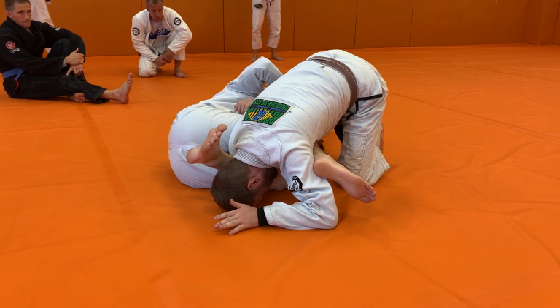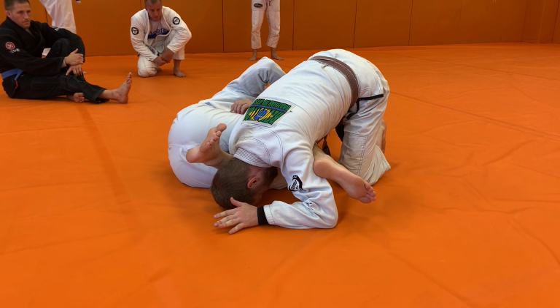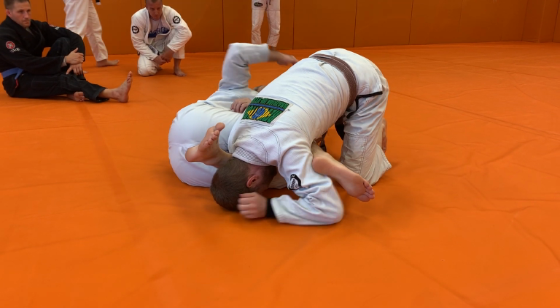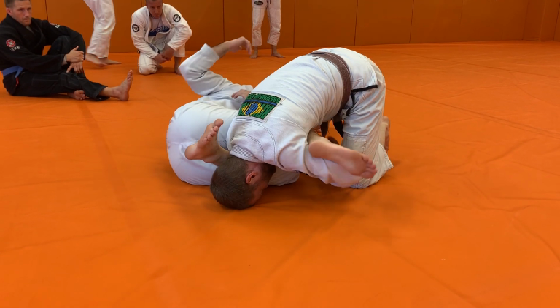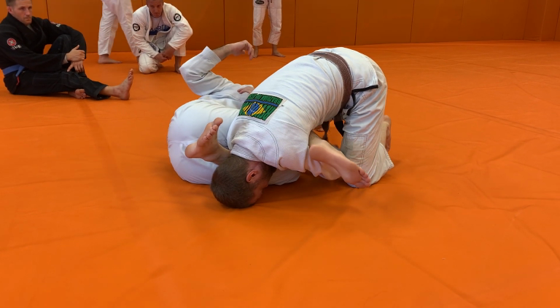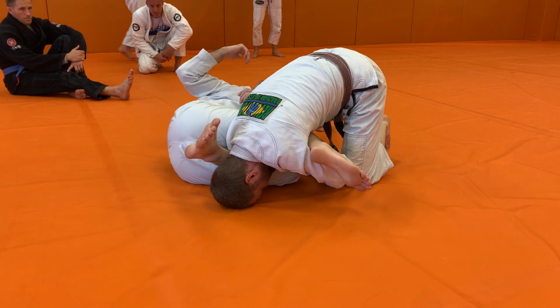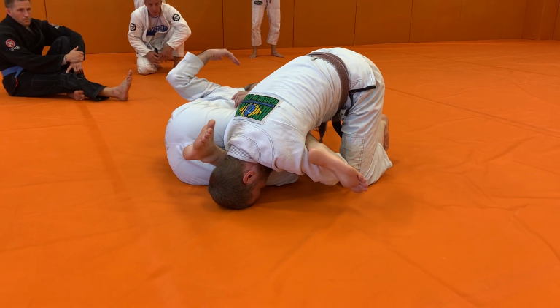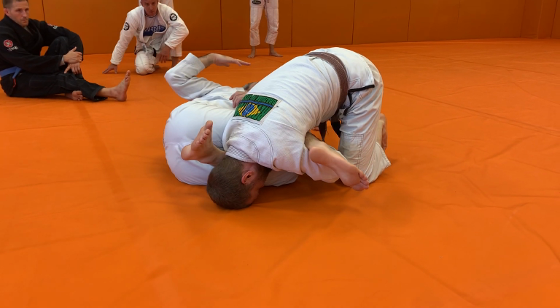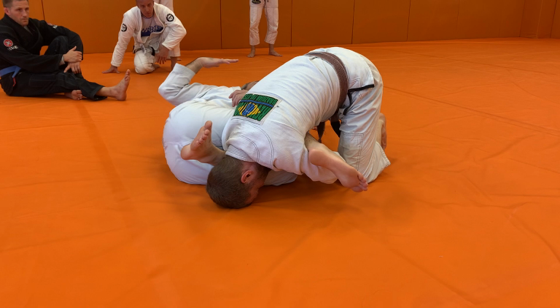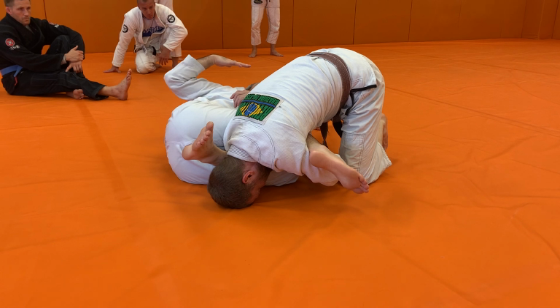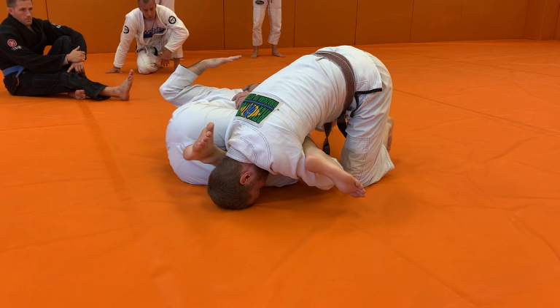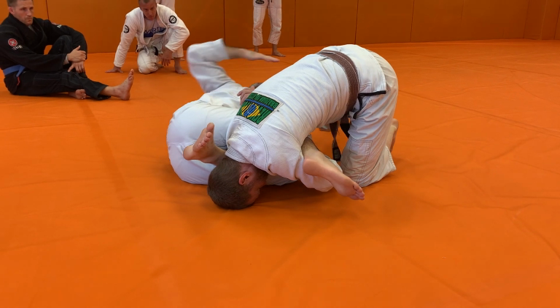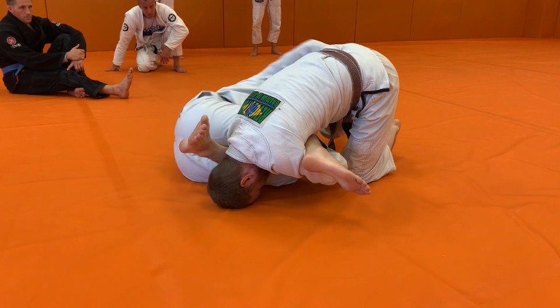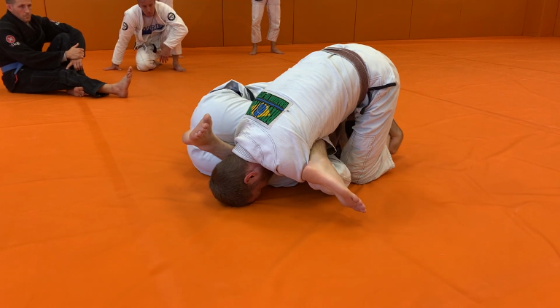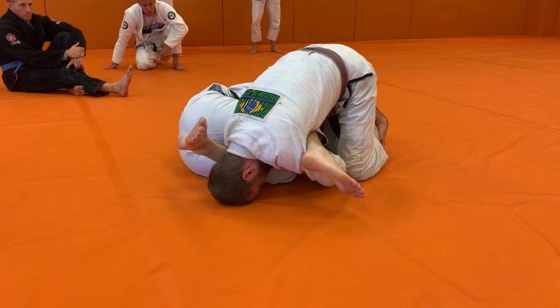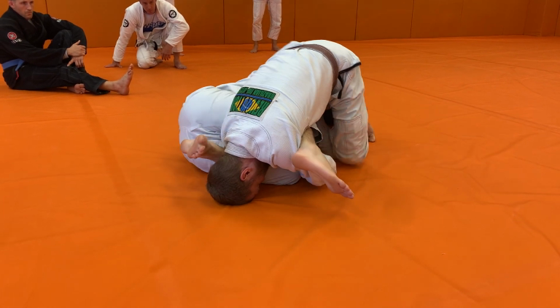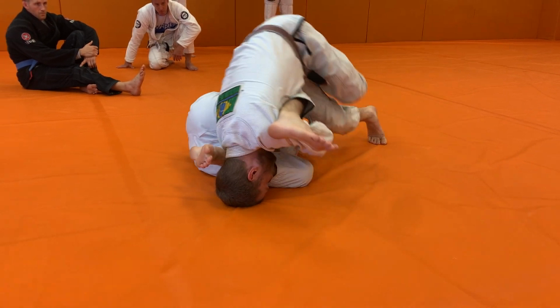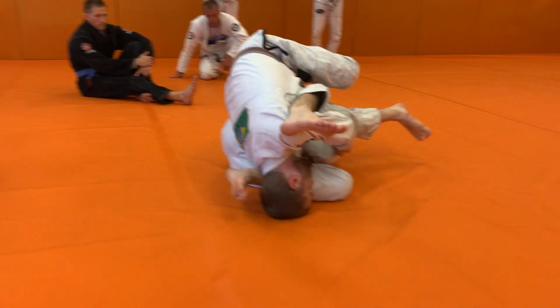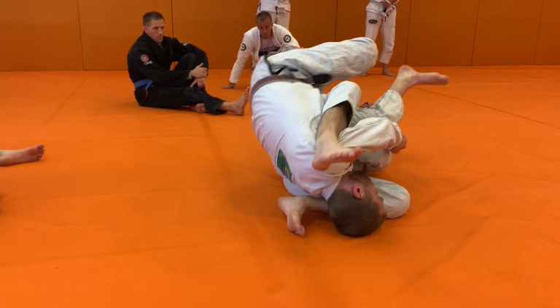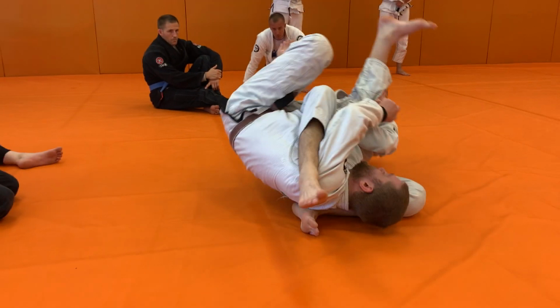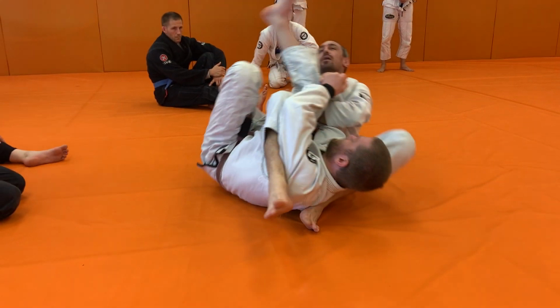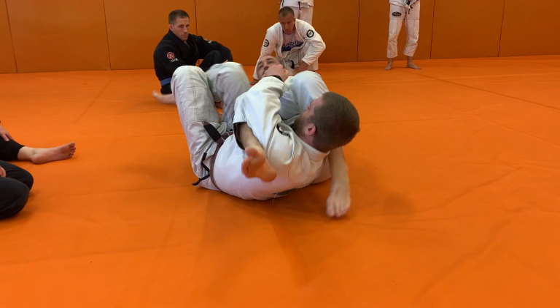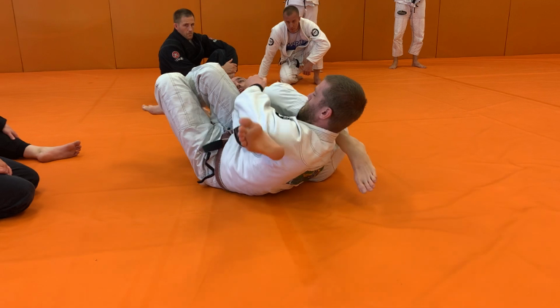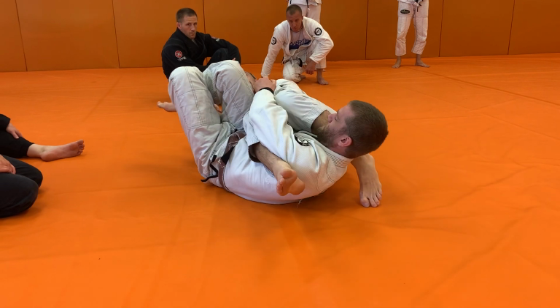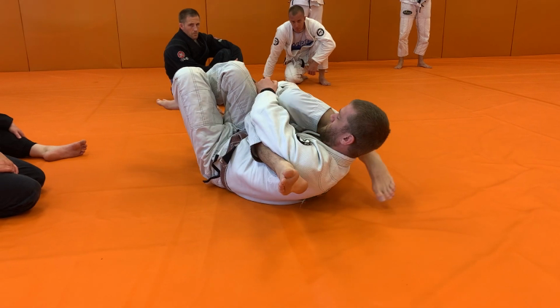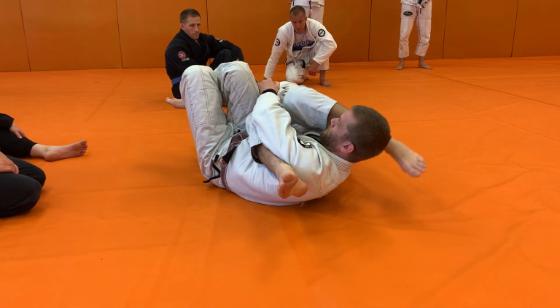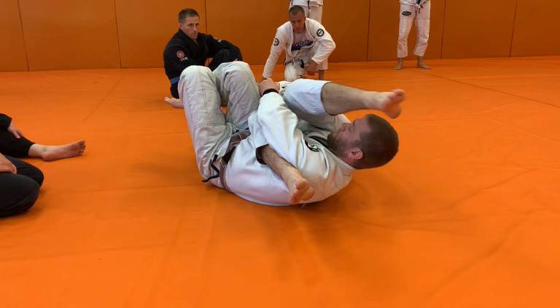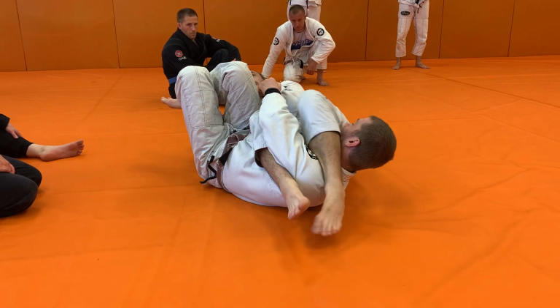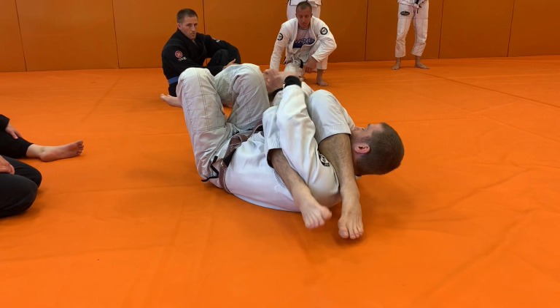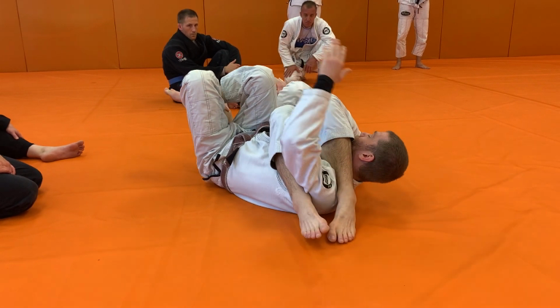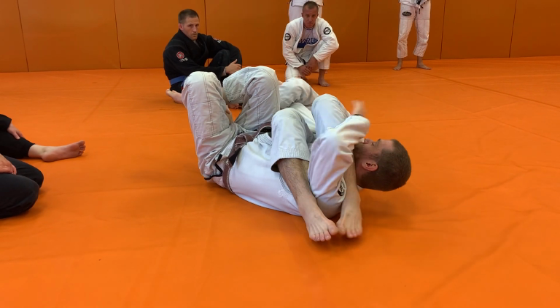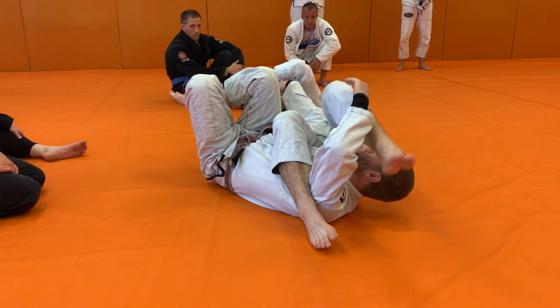He's still hanging on and I can't get his arm free right here. I'm reaching across to his far leg, pulling it to me, taking him over. And once I take him over, I go for my armbar from here.